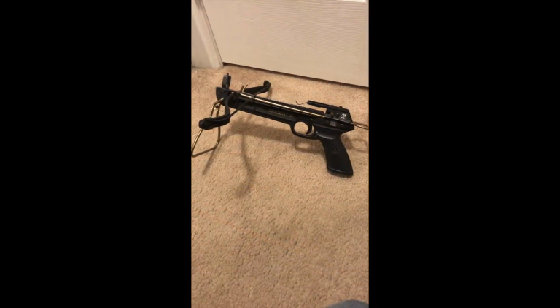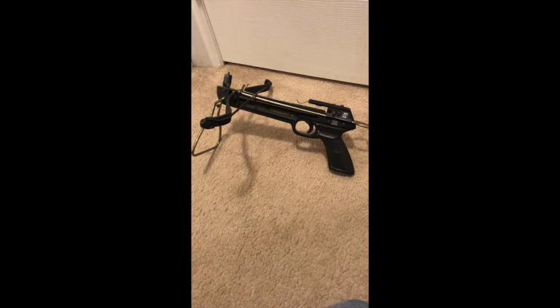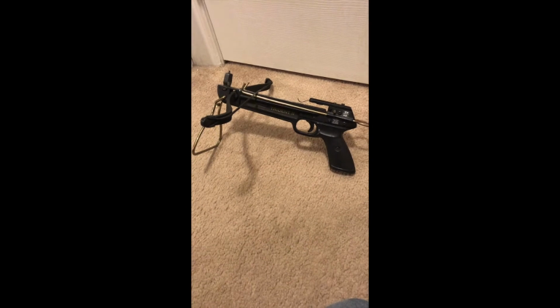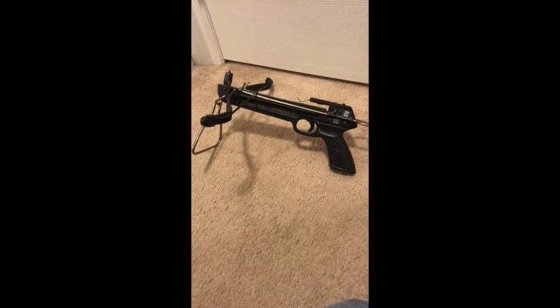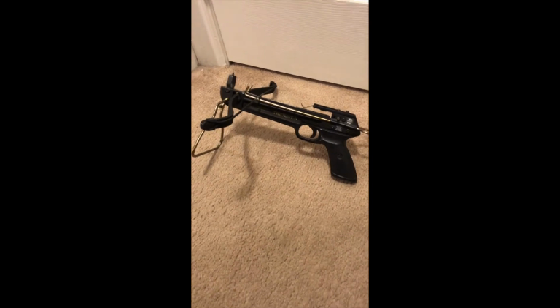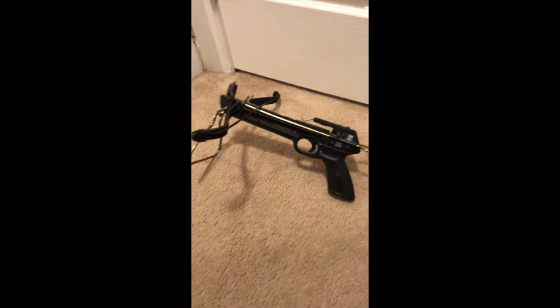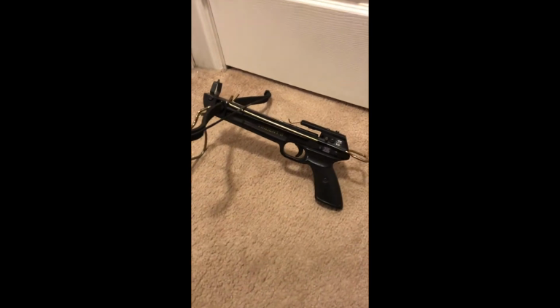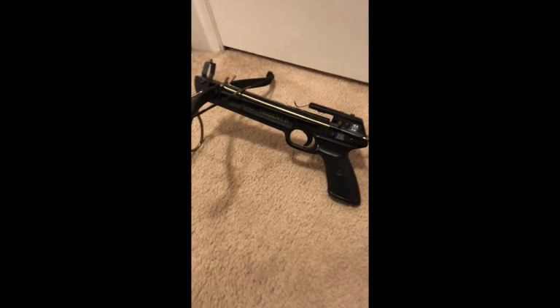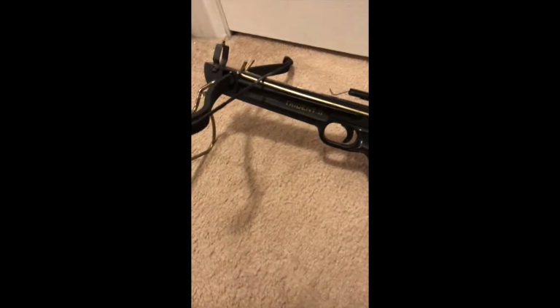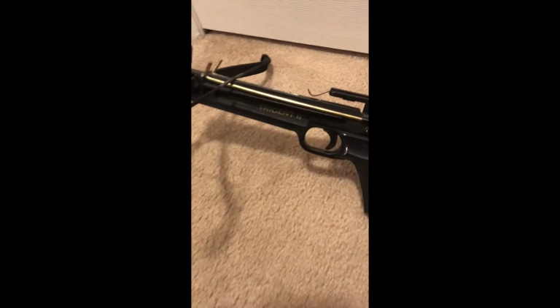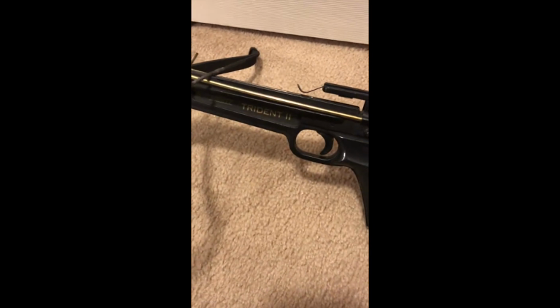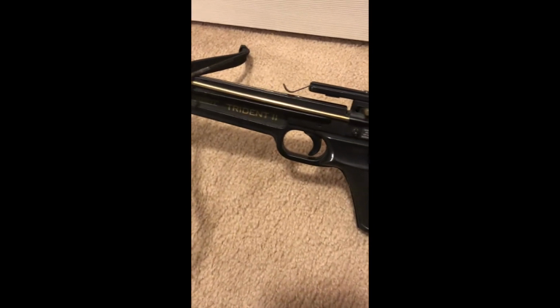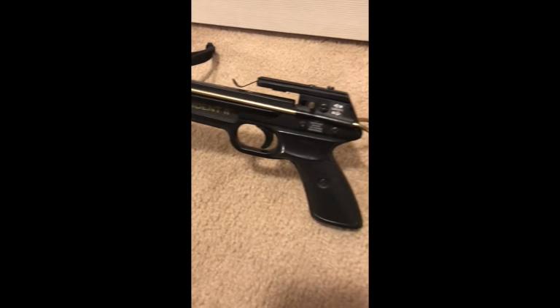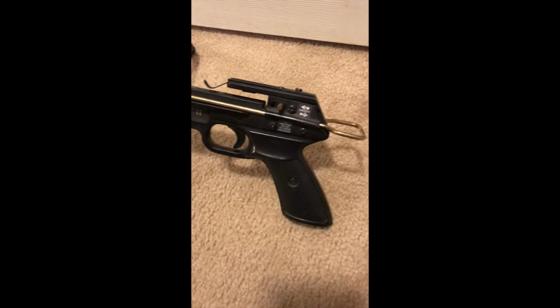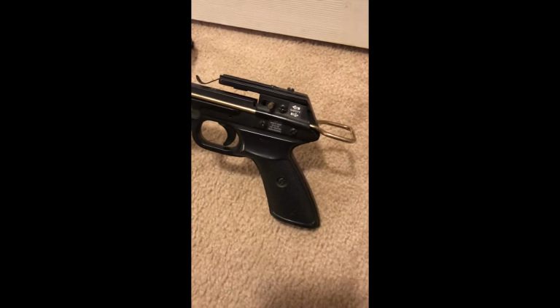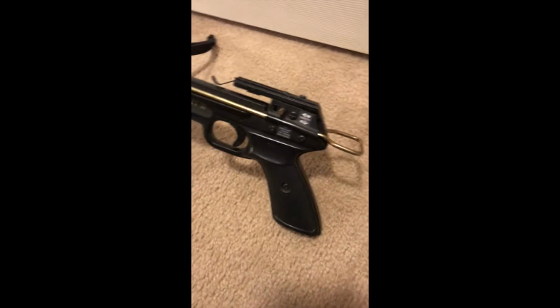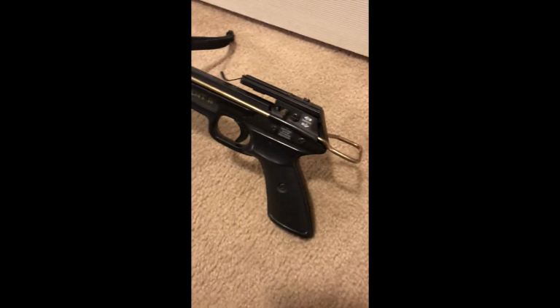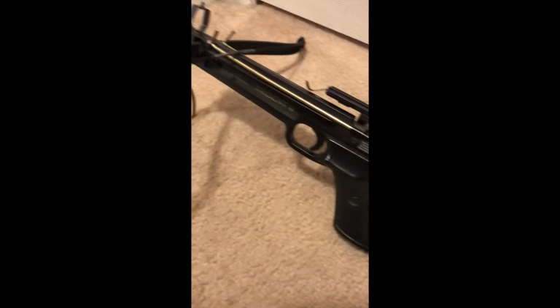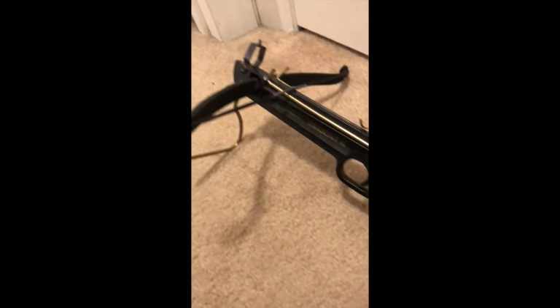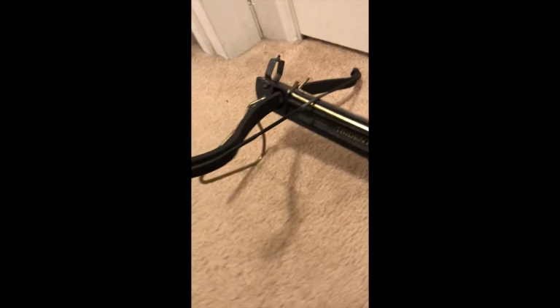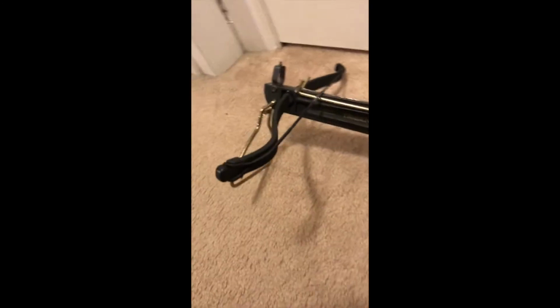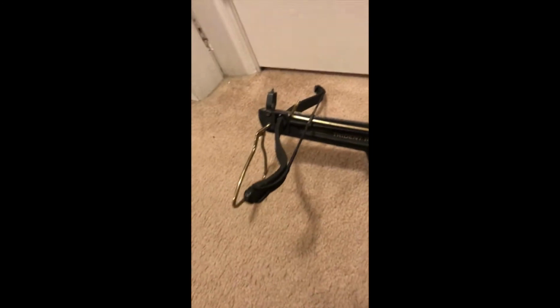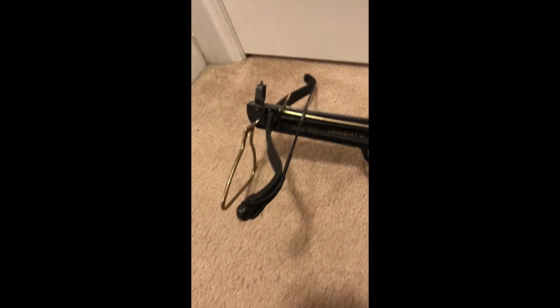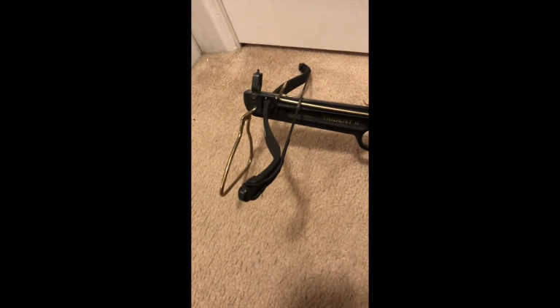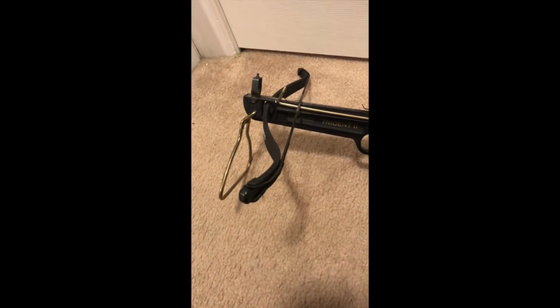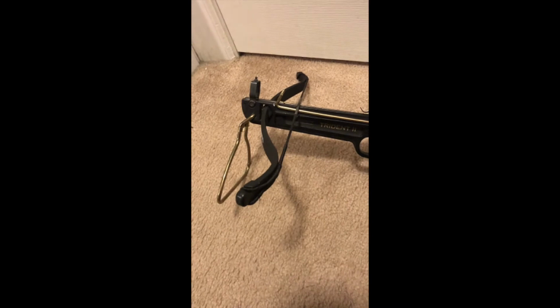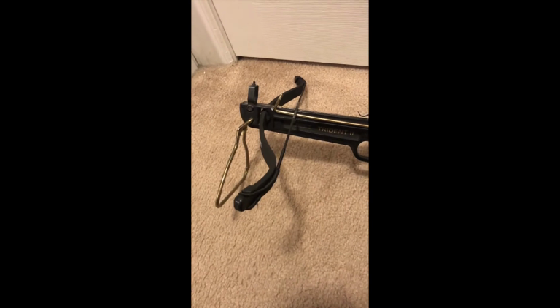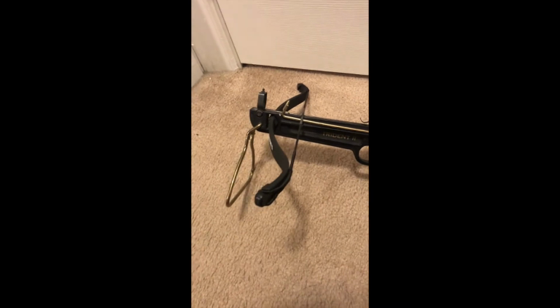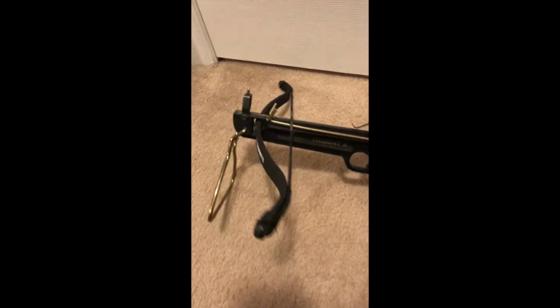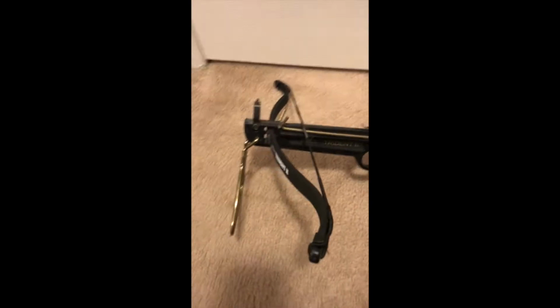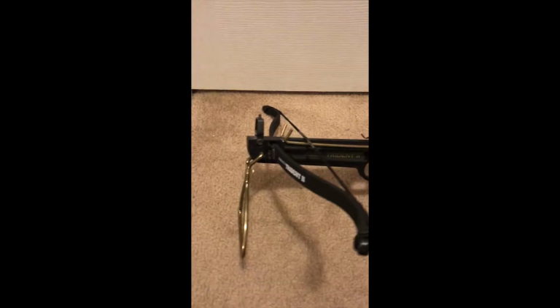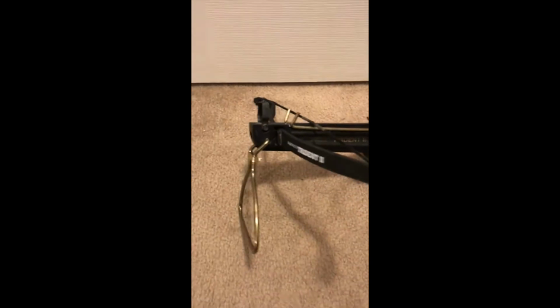After a lot of effort, I finally got it strung. As you can see, I got the trigger here and the bowstring. The bowstring was in great condition, so I didn't see any fraying or anything.